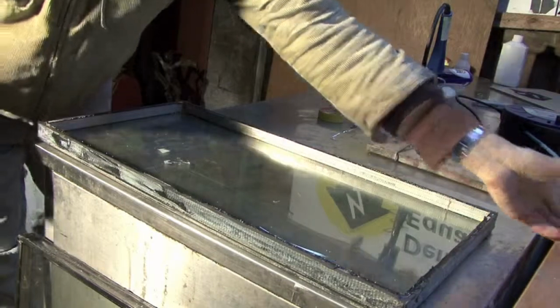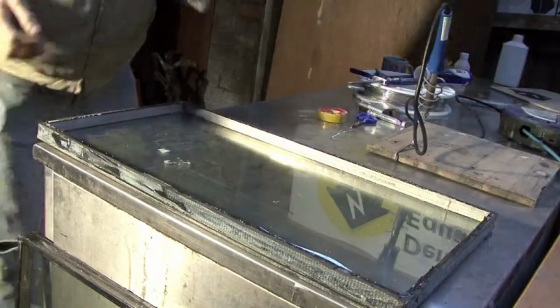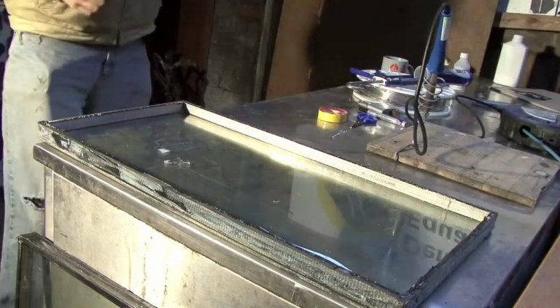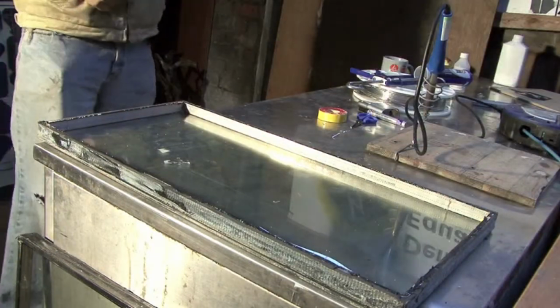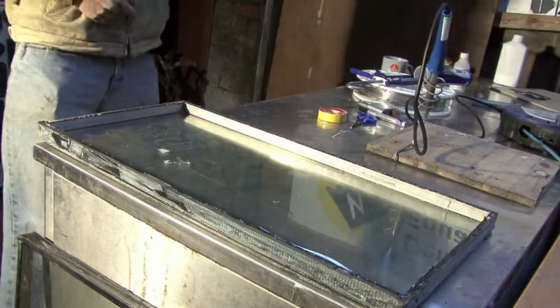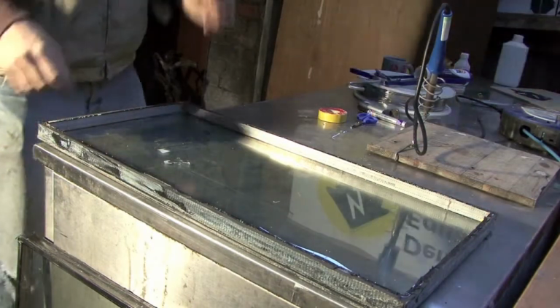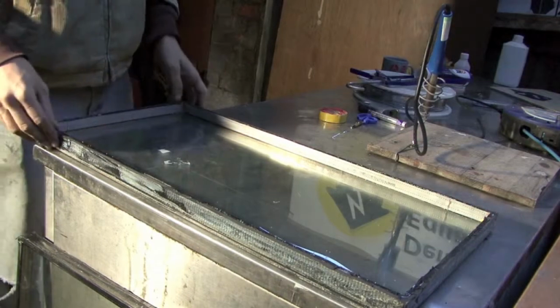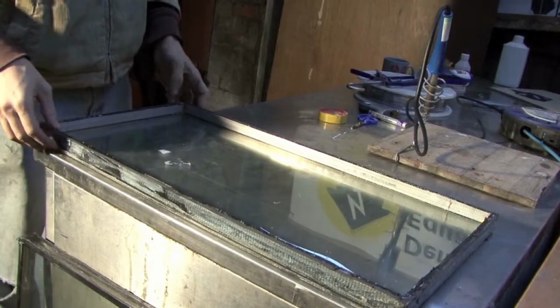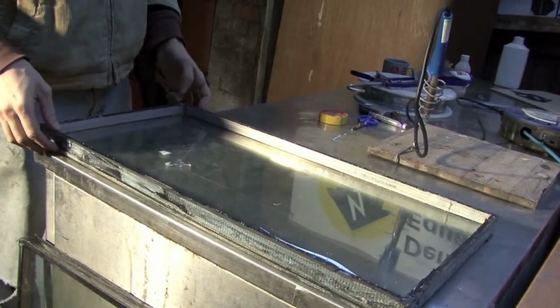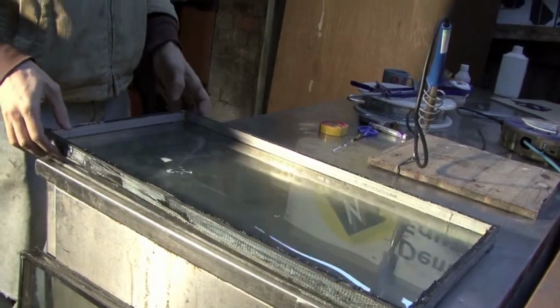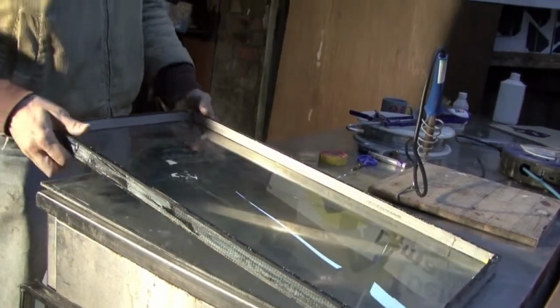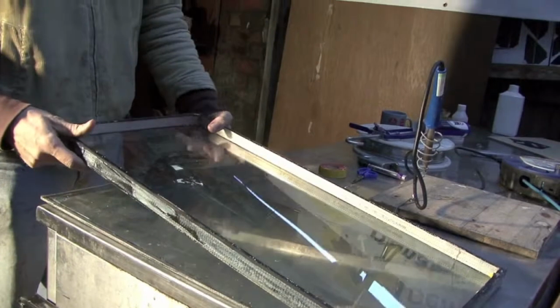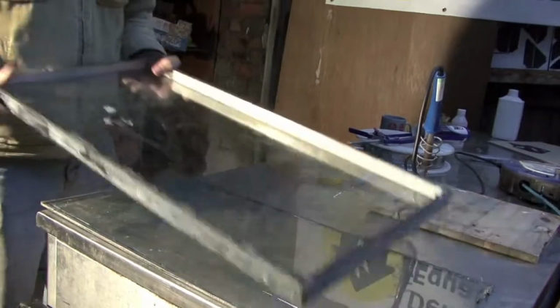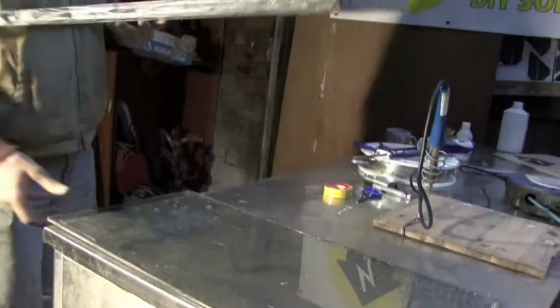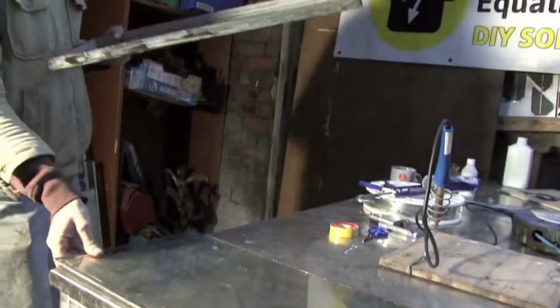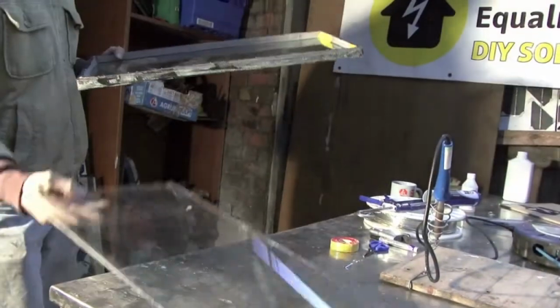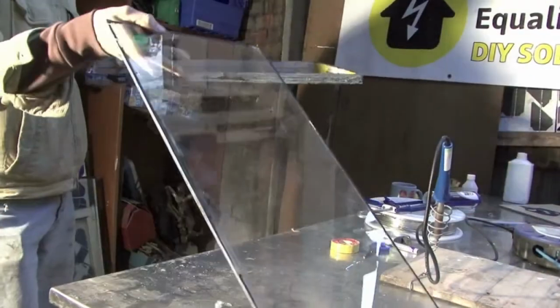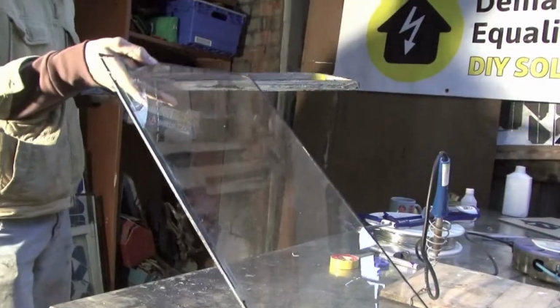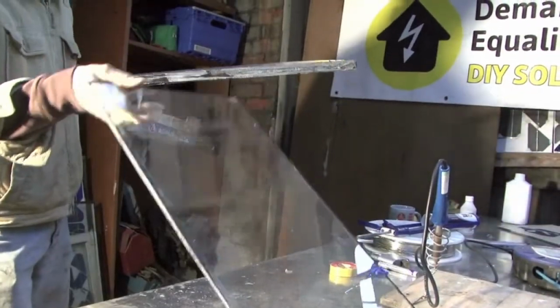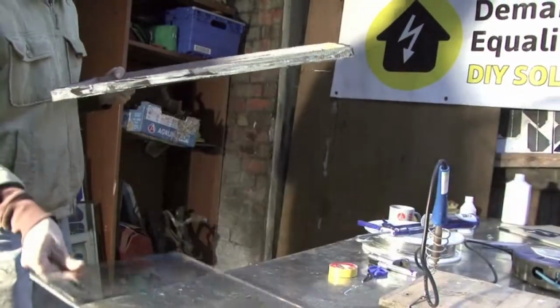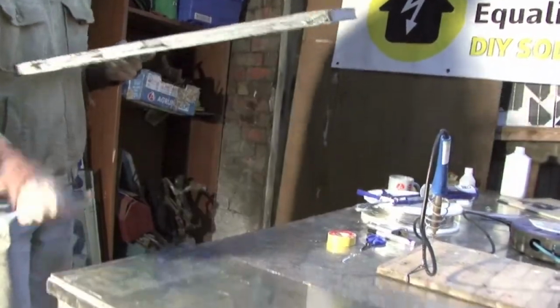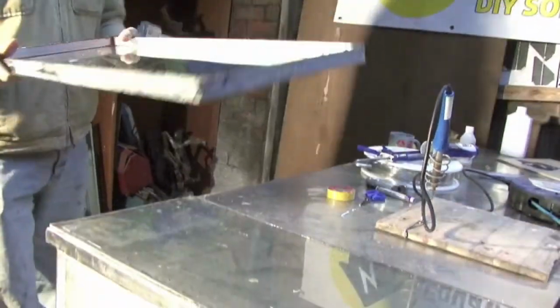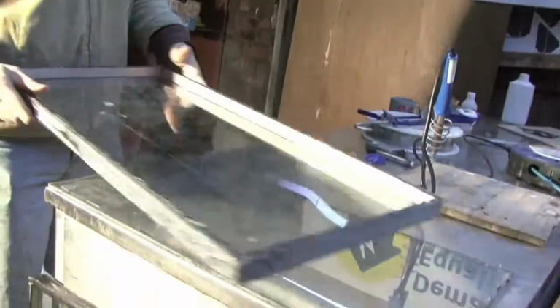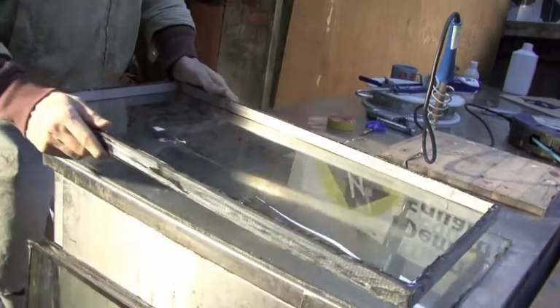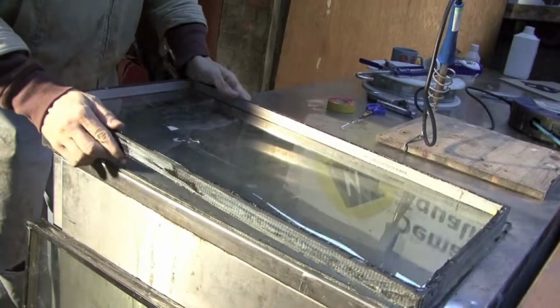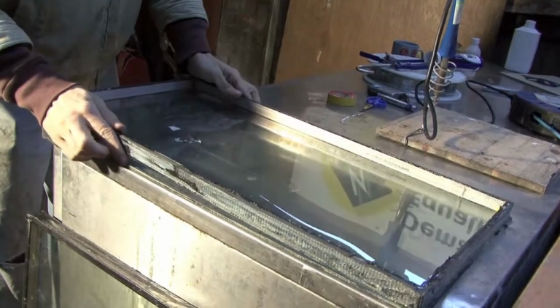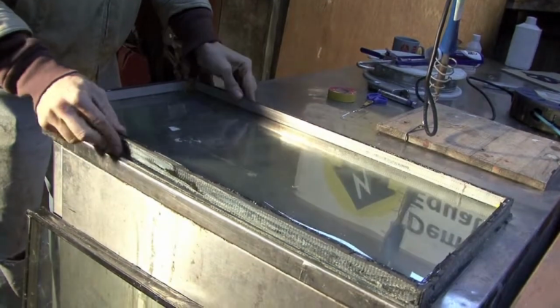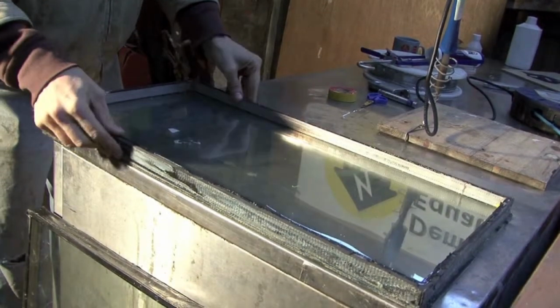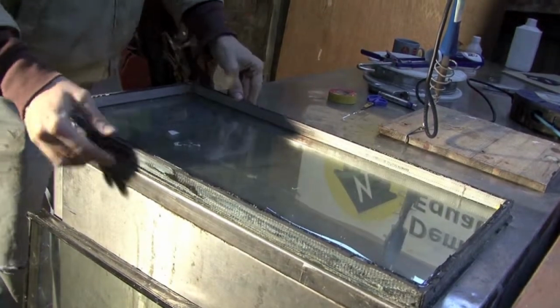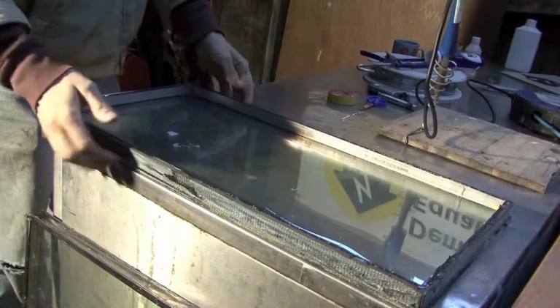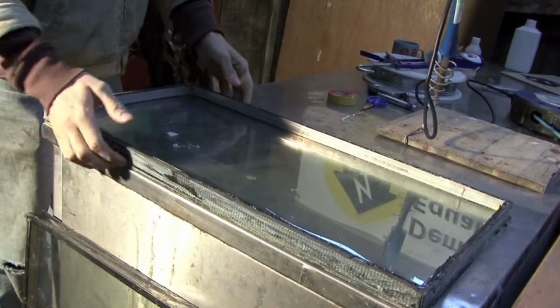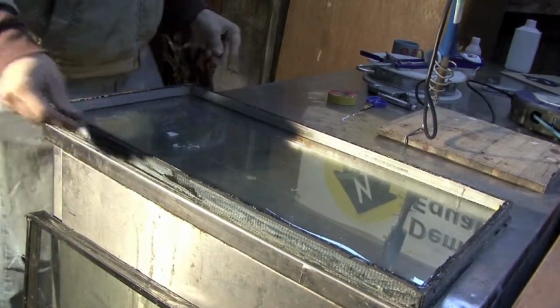Because before we go any further, we need to prepare the bottom of the window. This is the pane we took off the top, and this is the rest of the double glazing panel.